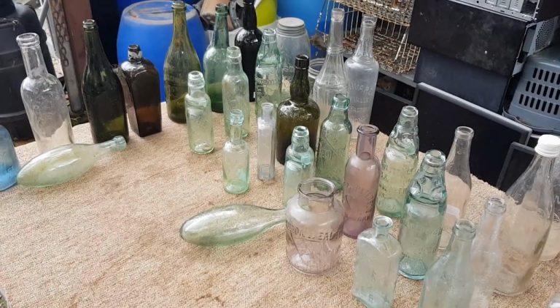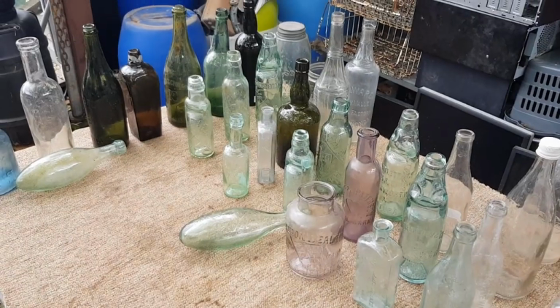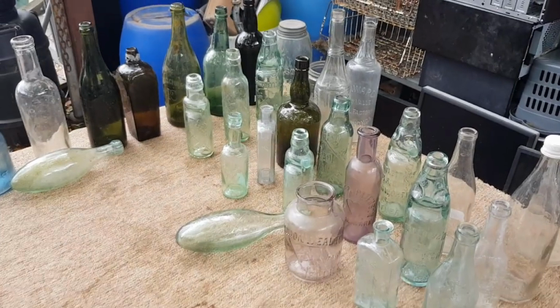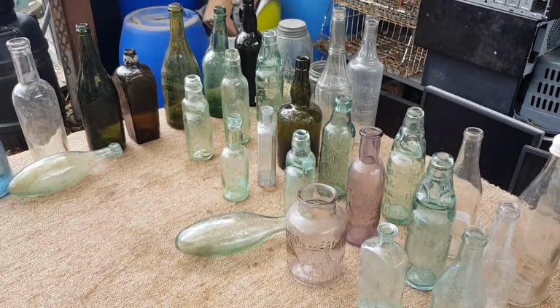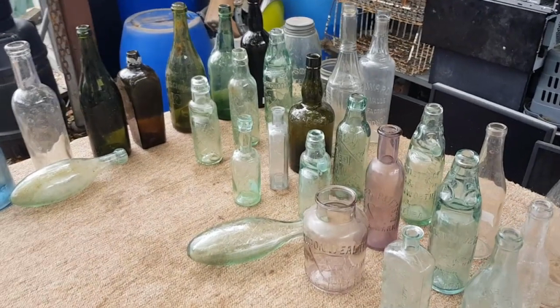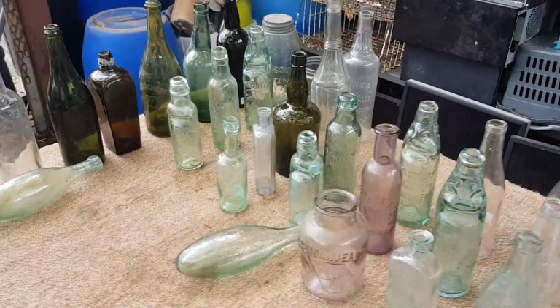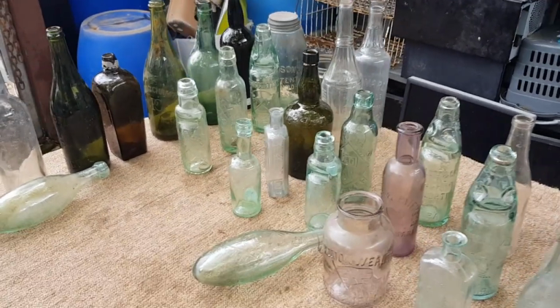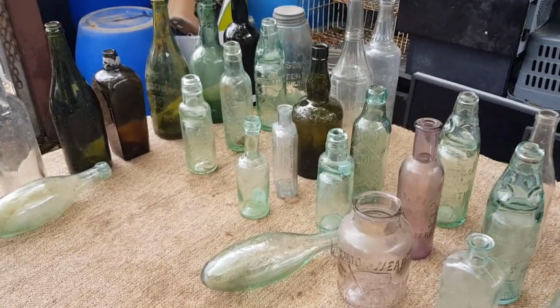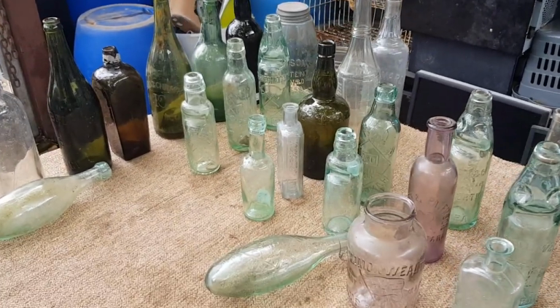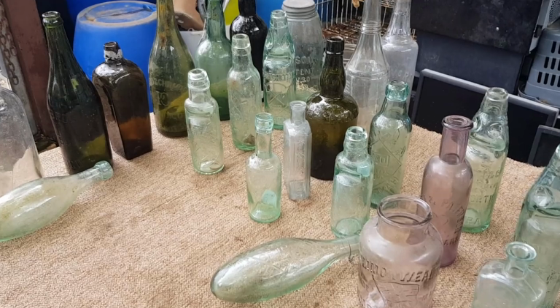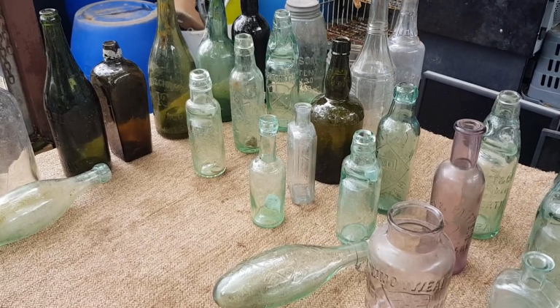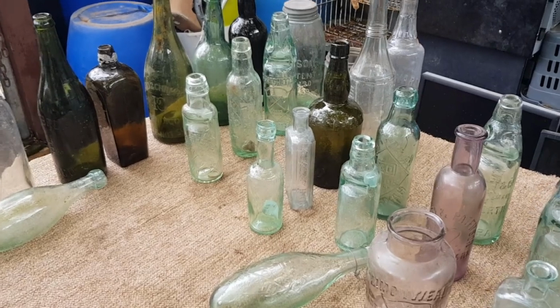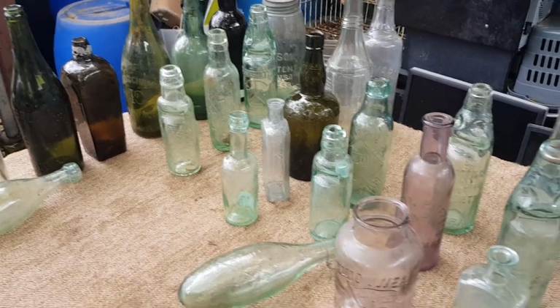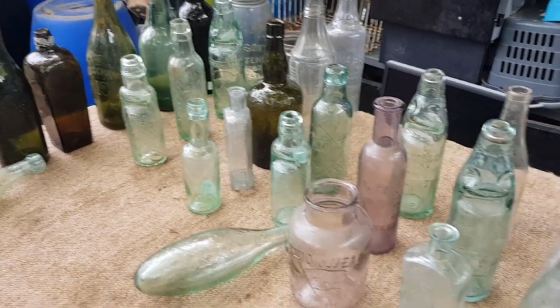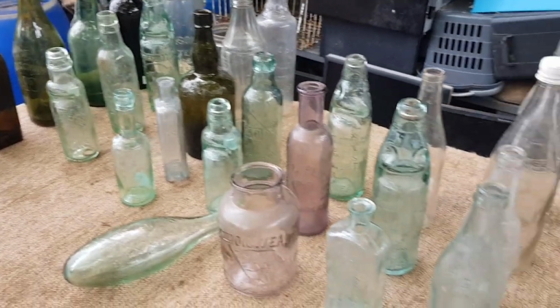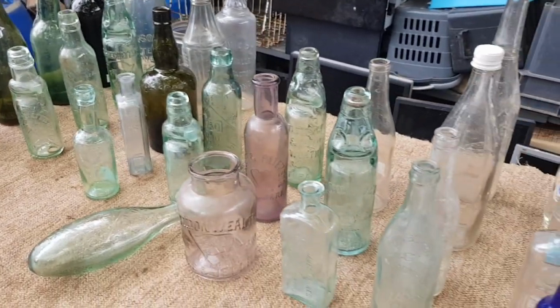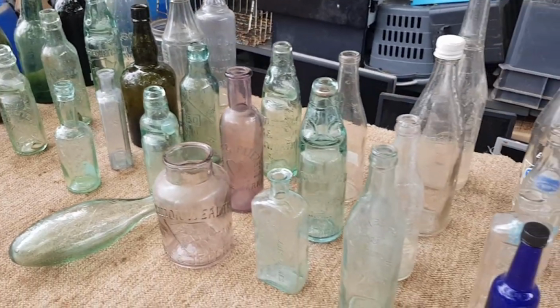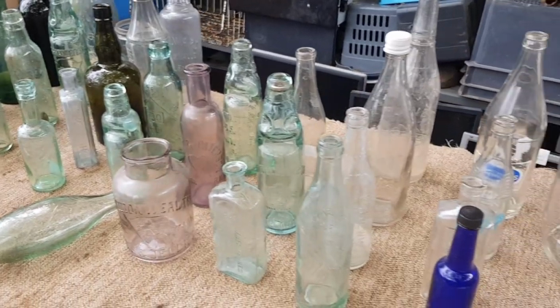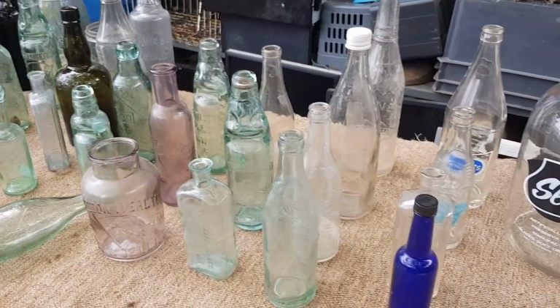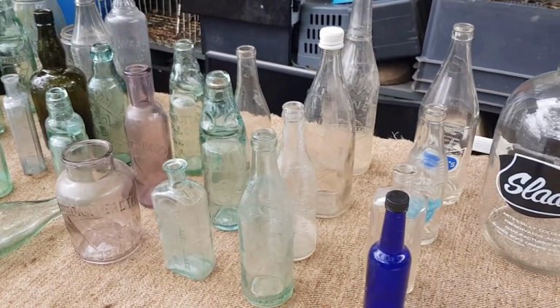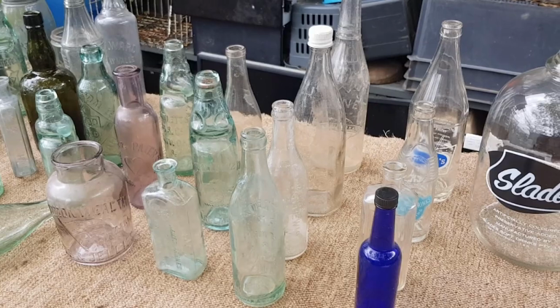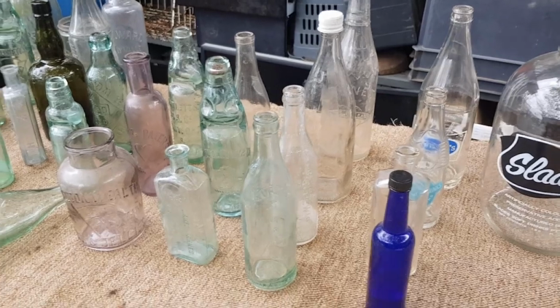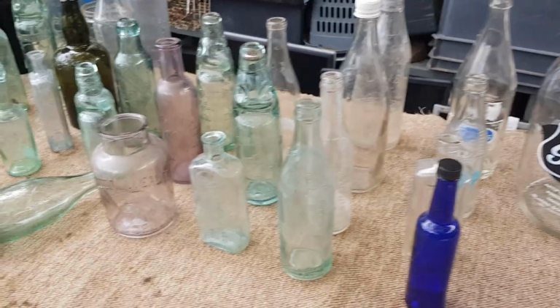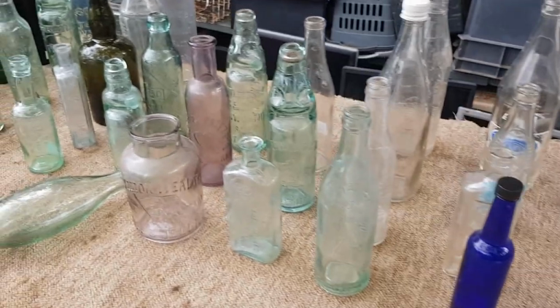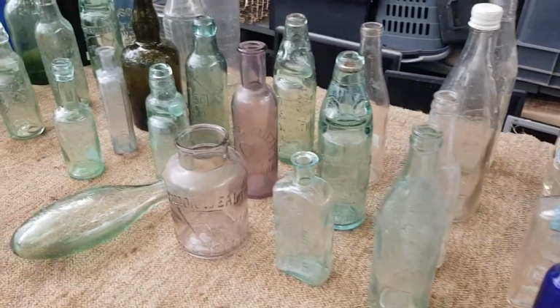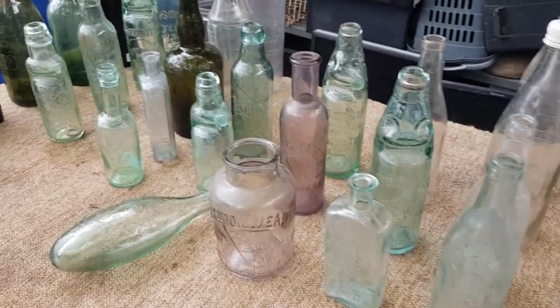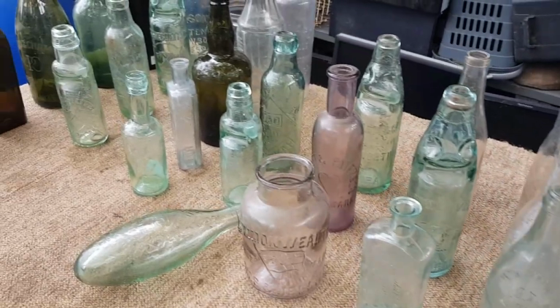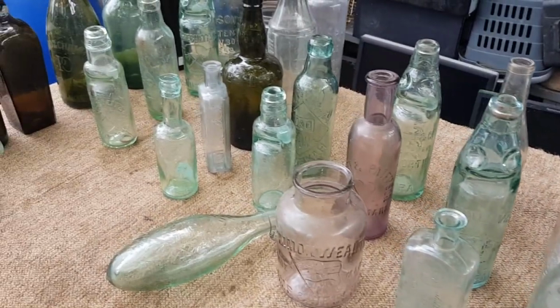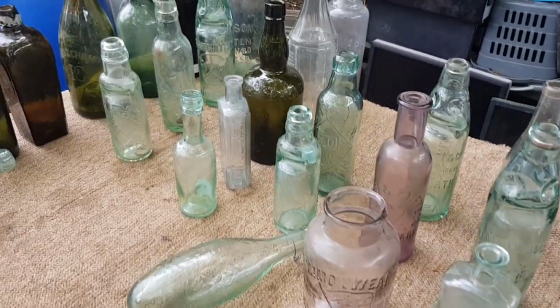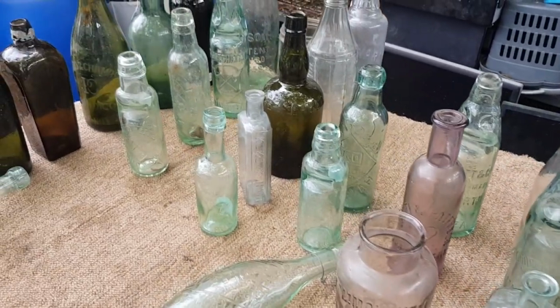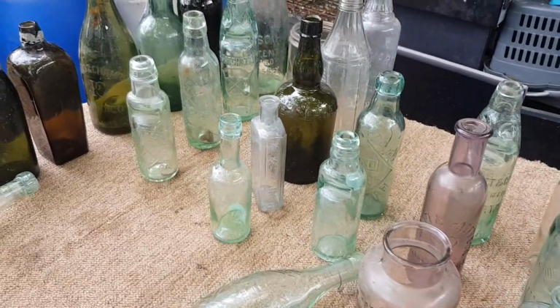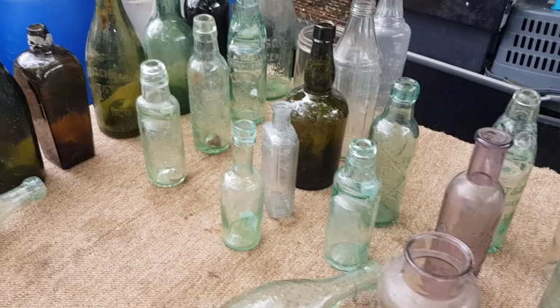Hey guys, Chris at the Ultimate Recycler. We're back talking about antique bottles. Apologies to anyone that's subscribed to my channel to find out more about bottles, because it's been 12 months since I've done a bottle video.